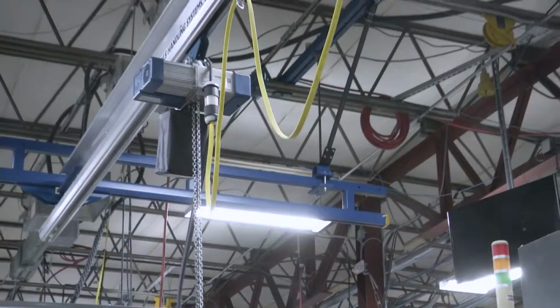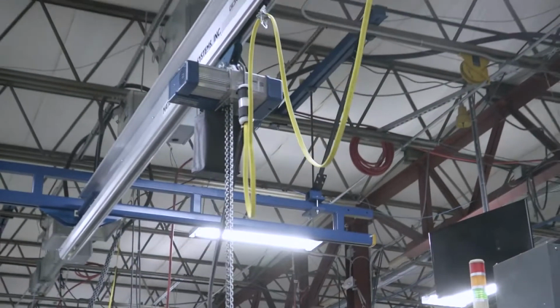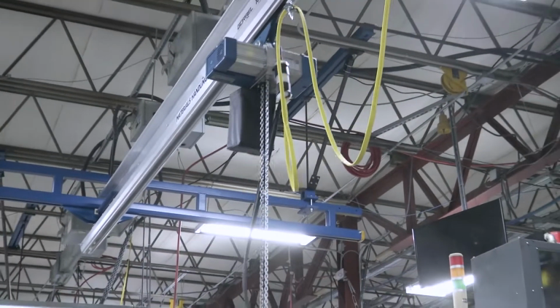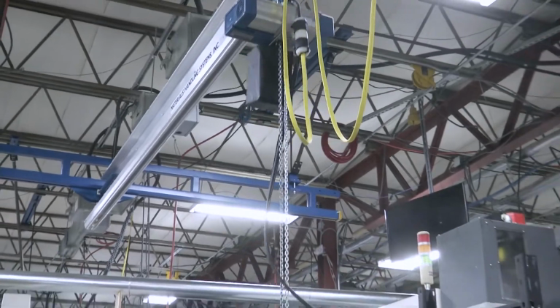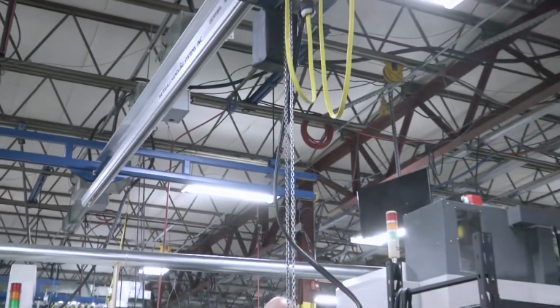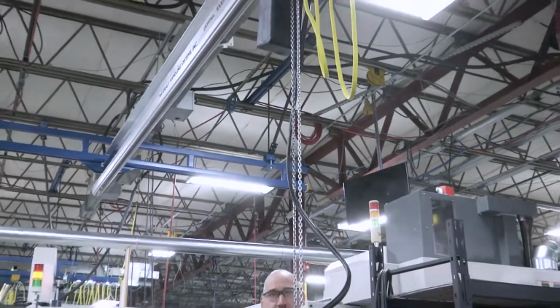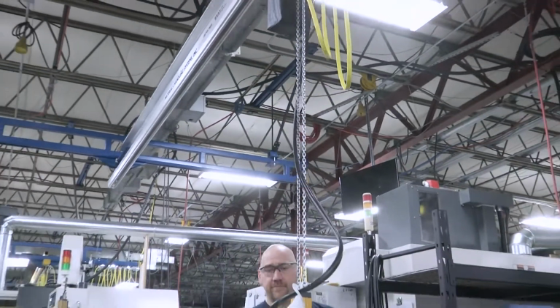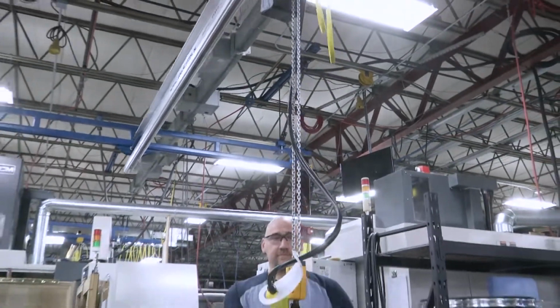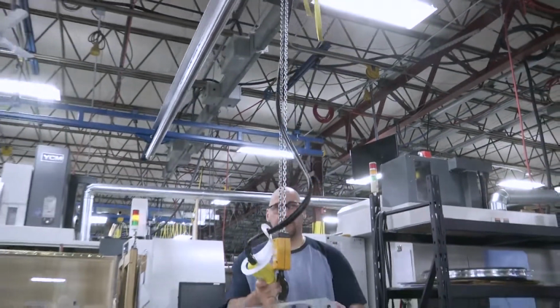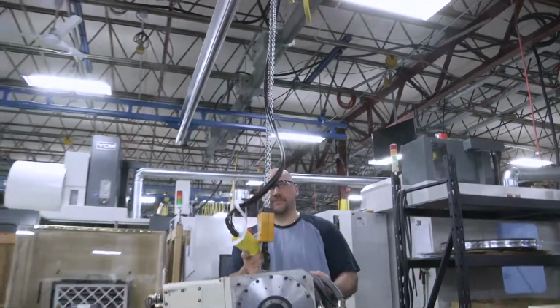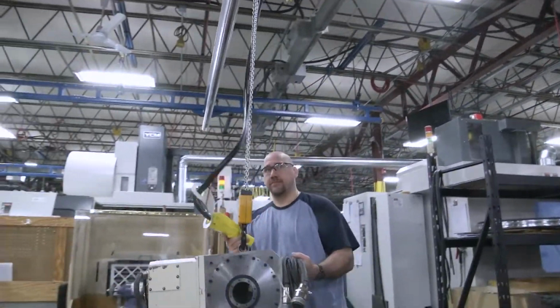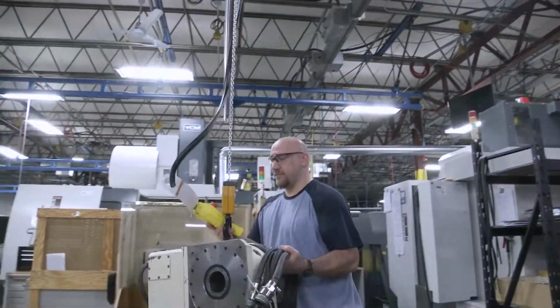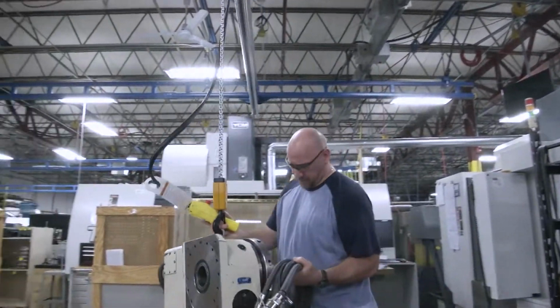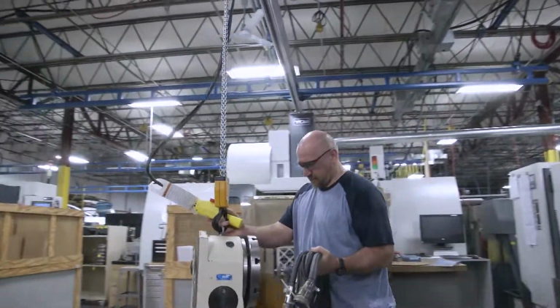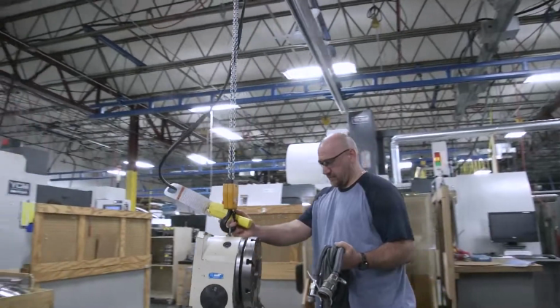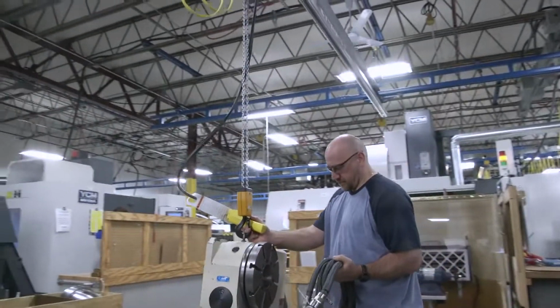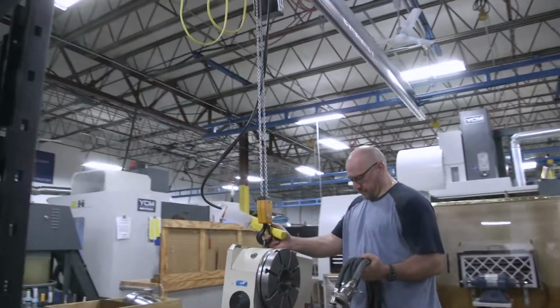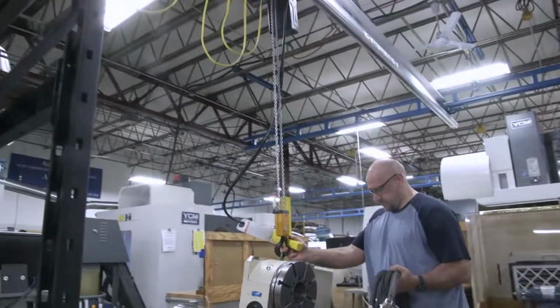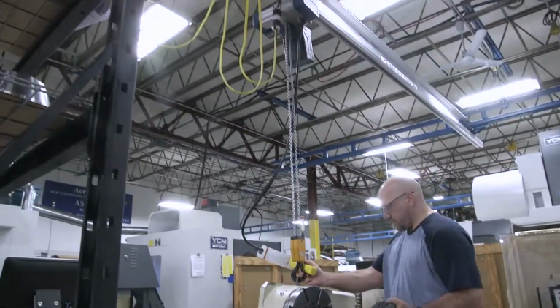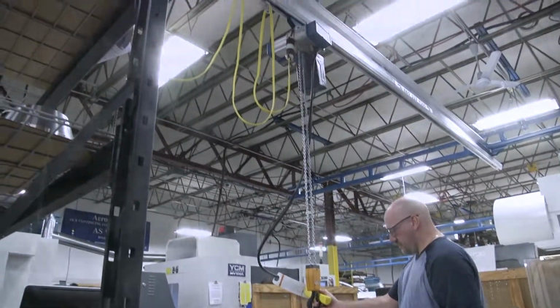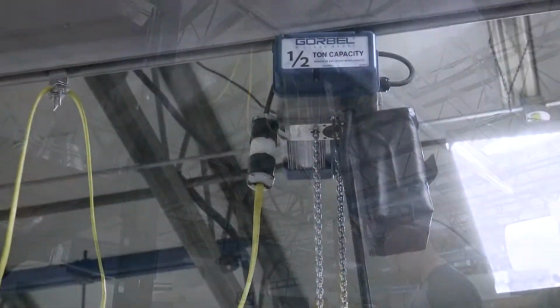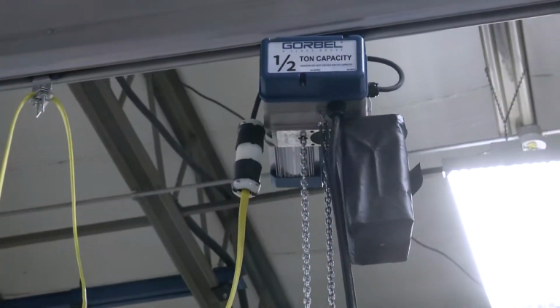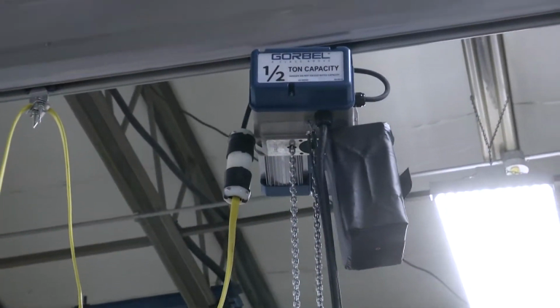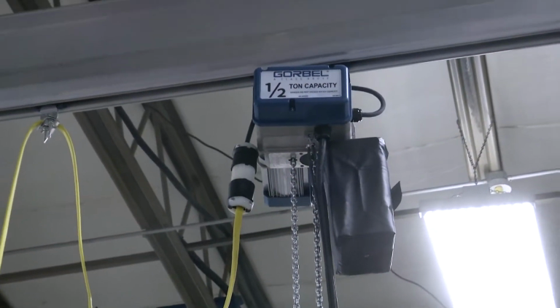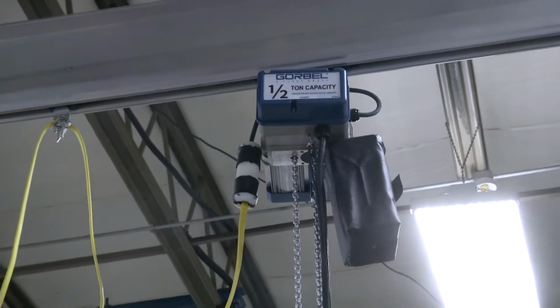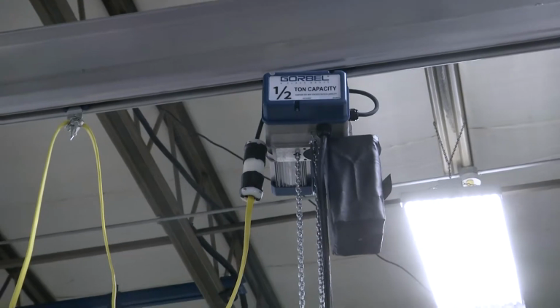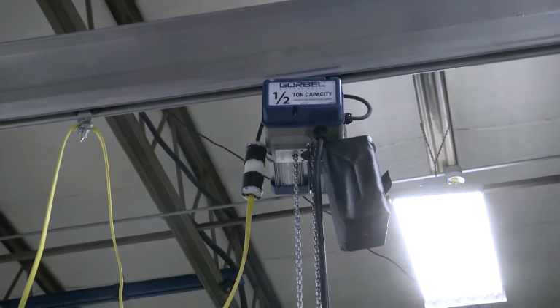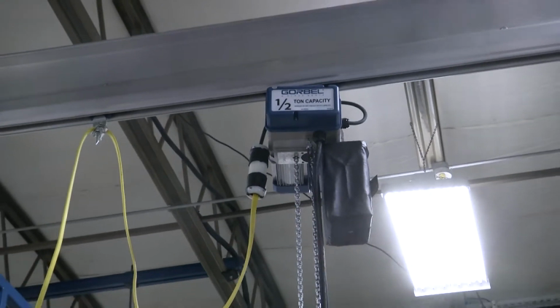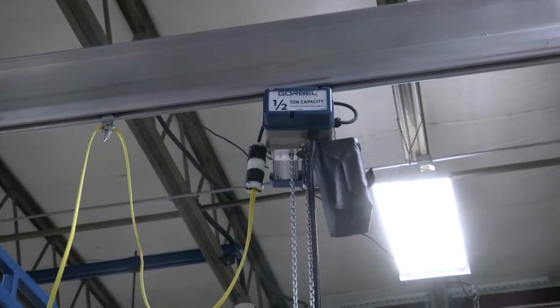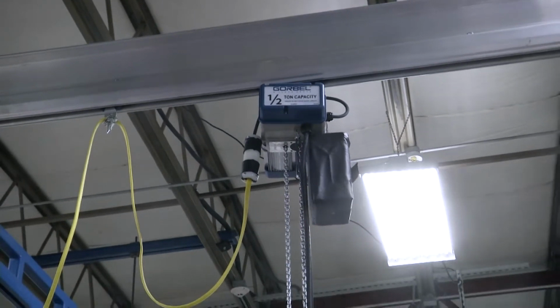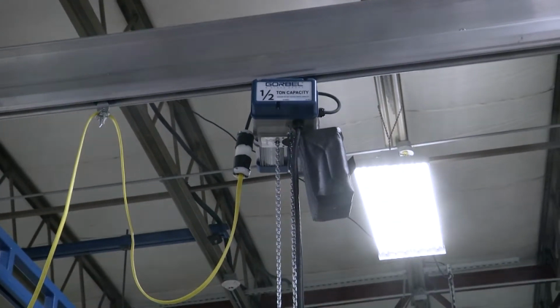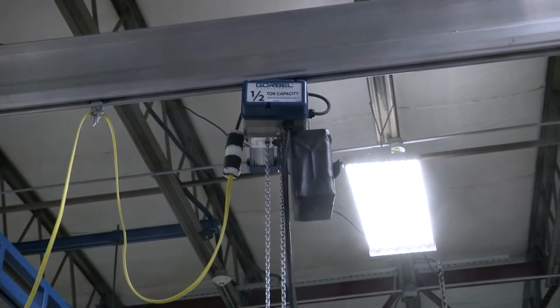Now we have the overhead crane system from Gorbel, which is really nice, easy to use. You just pick the part up and we can walk it around through the narrow spaces. We're able to pick up our rotary tables. We've got three-axis machines with rotary tables that we put on to make them four-axis.